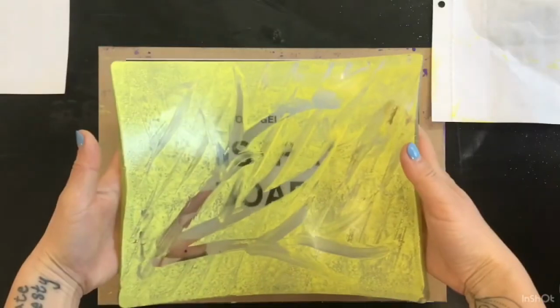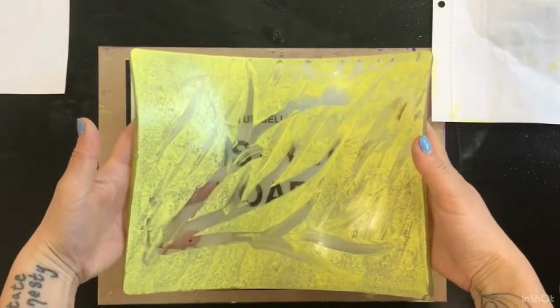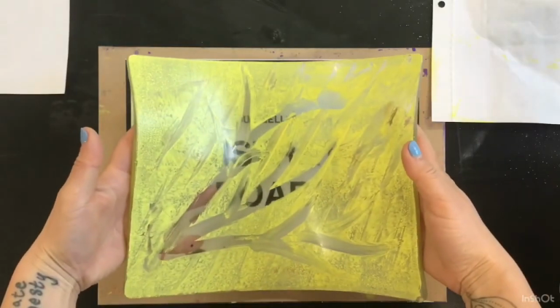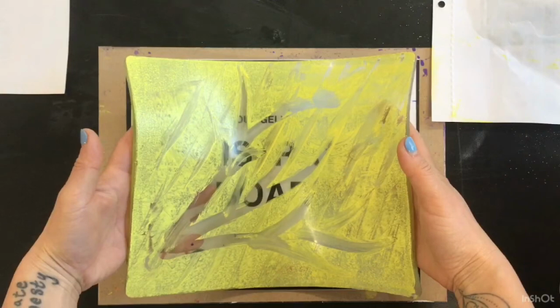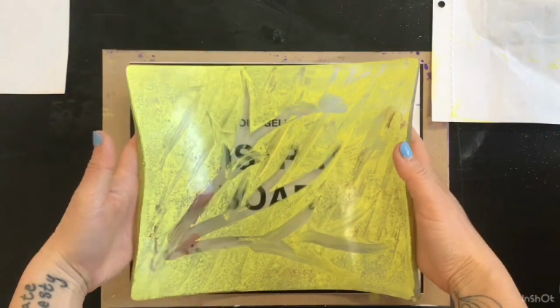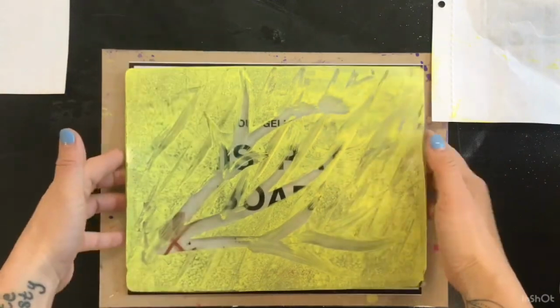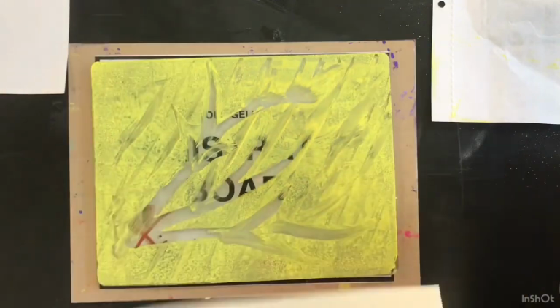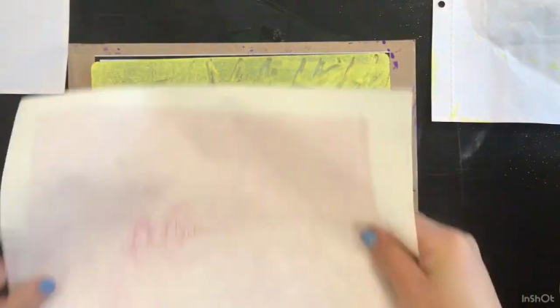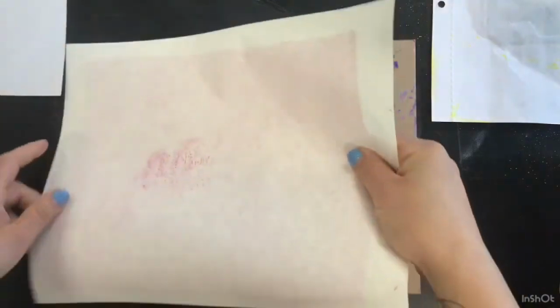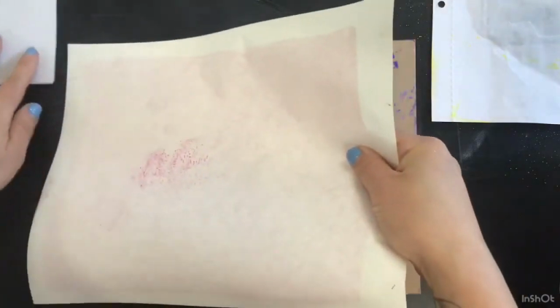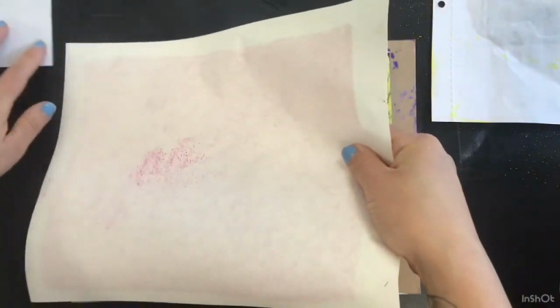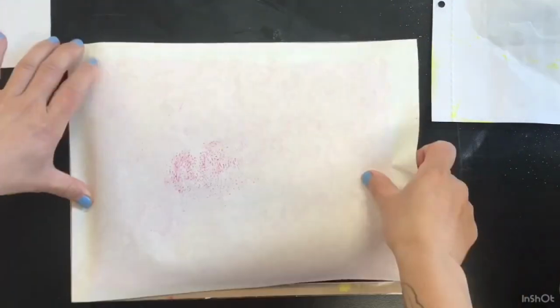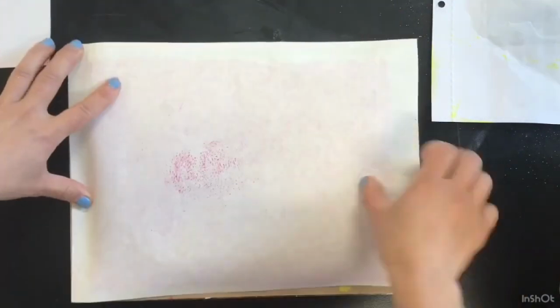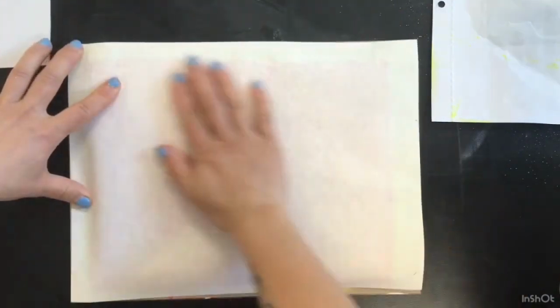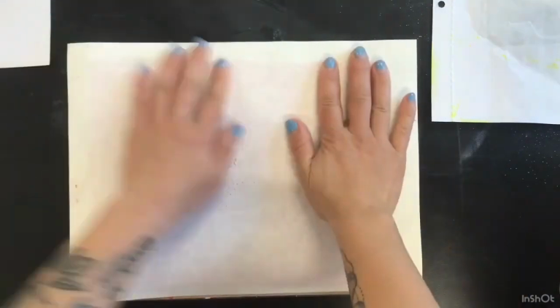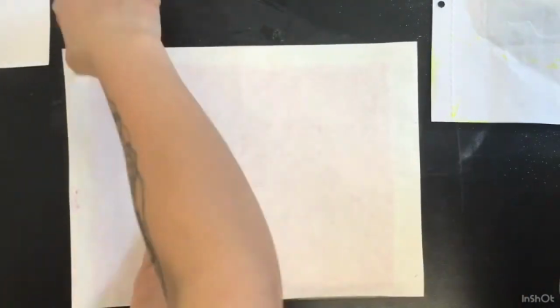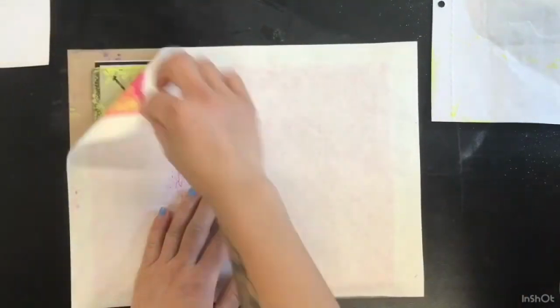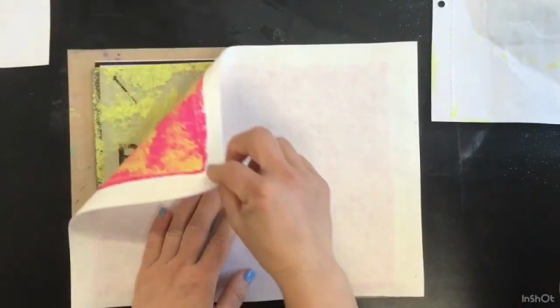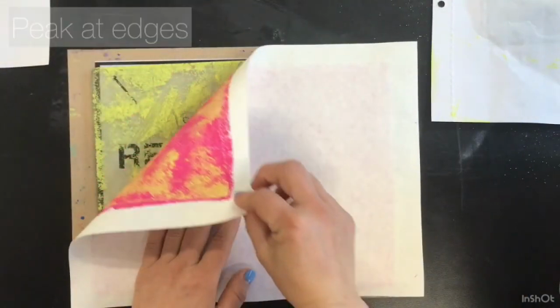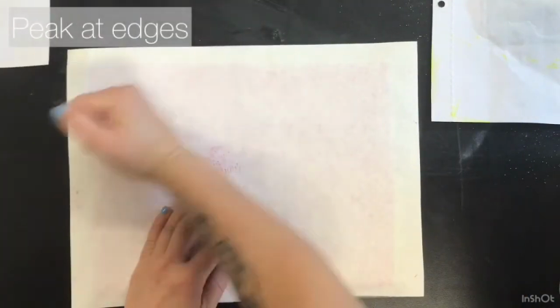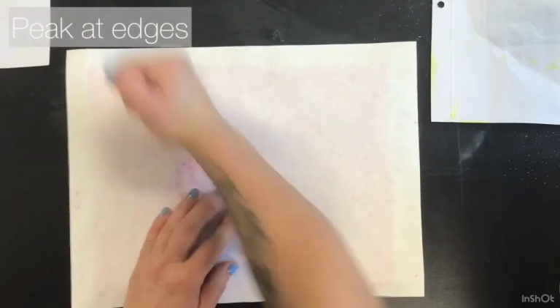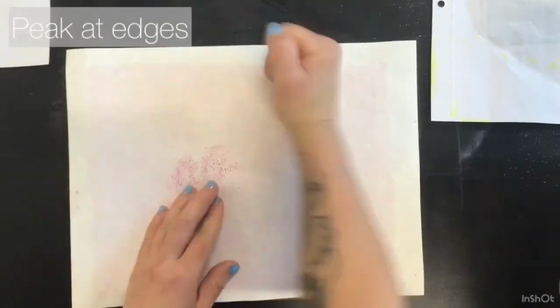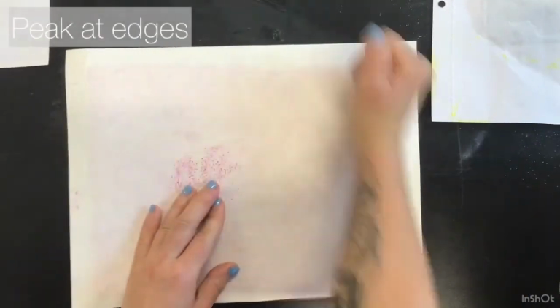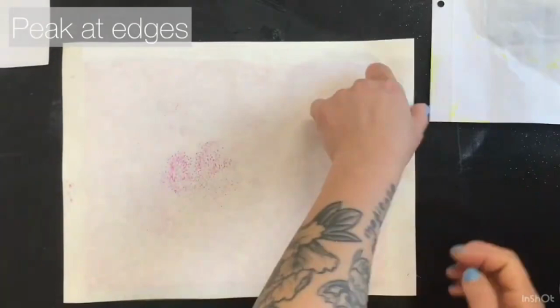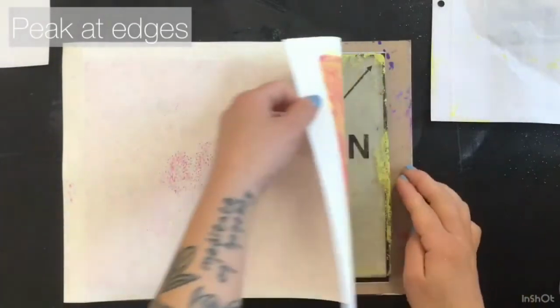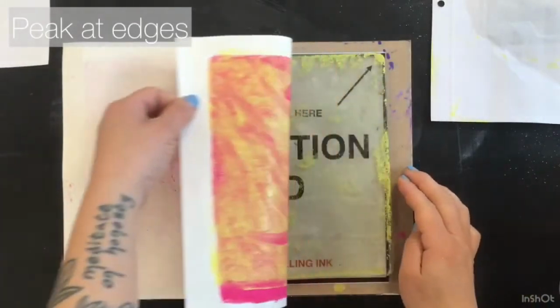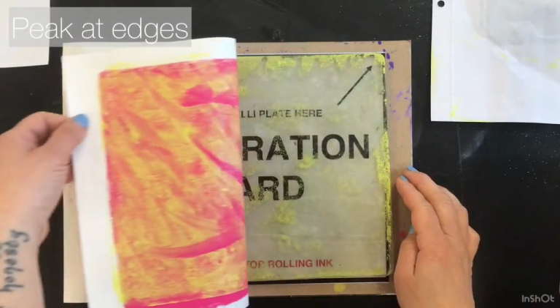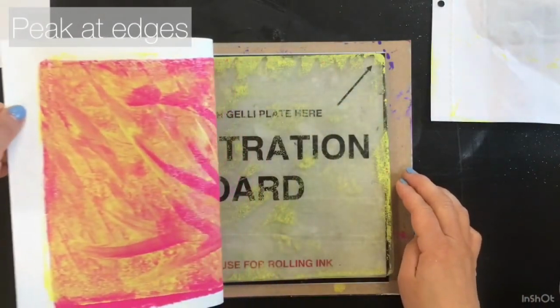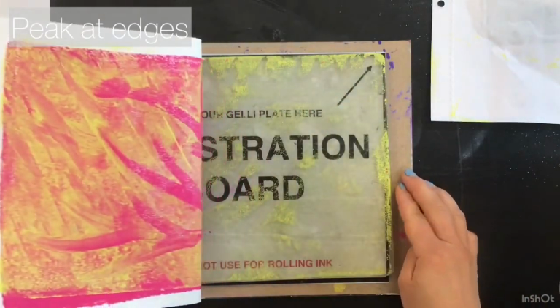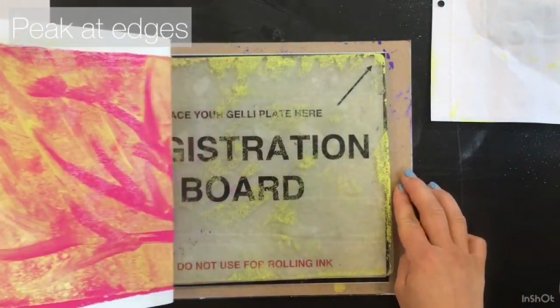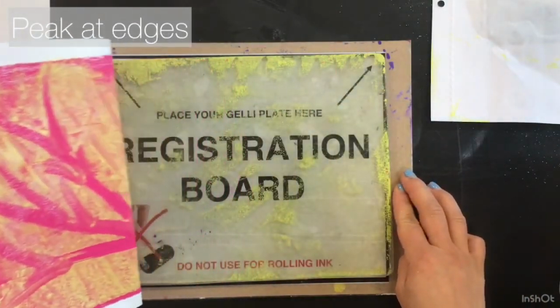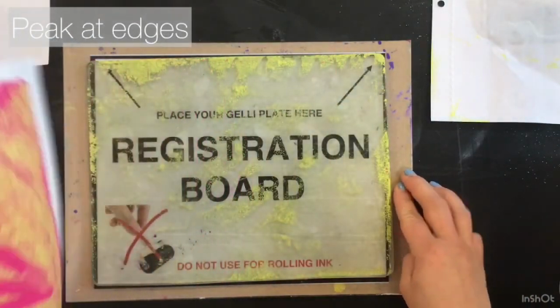Use your registration board to make sure your prints line up, and remember to take a little peek to make sure that you've rubbed enough of the ink onto the paper.